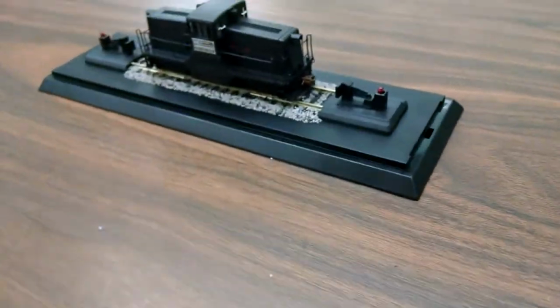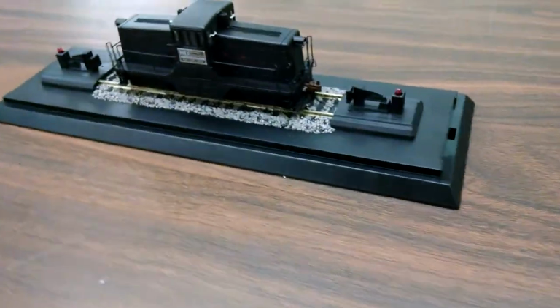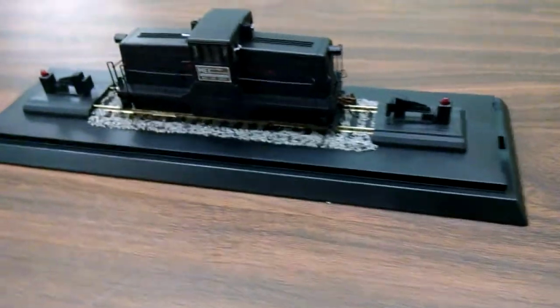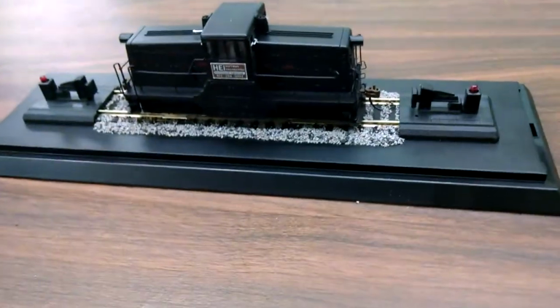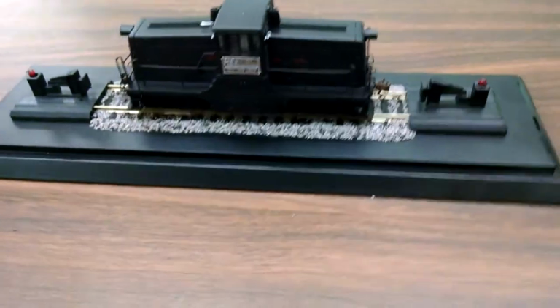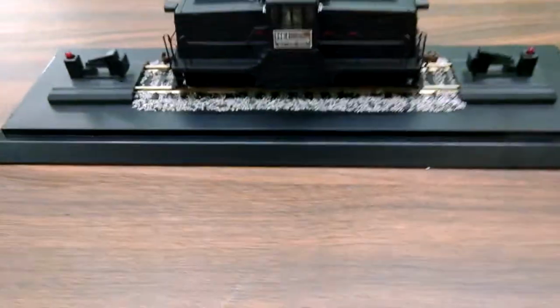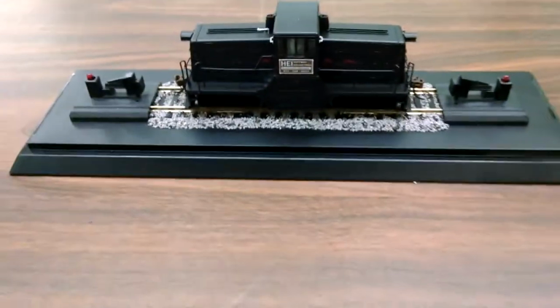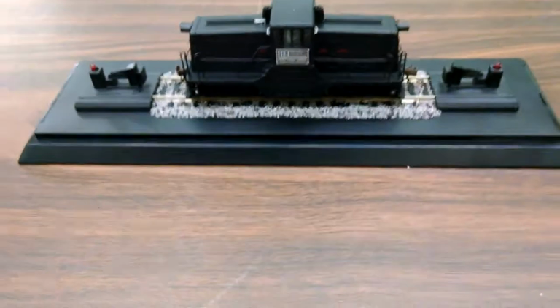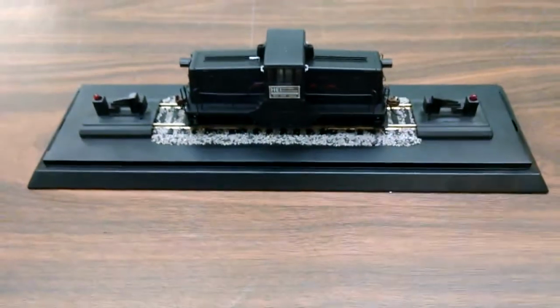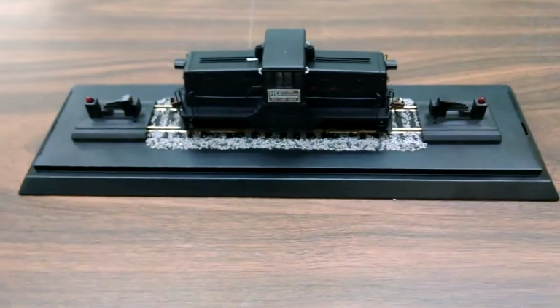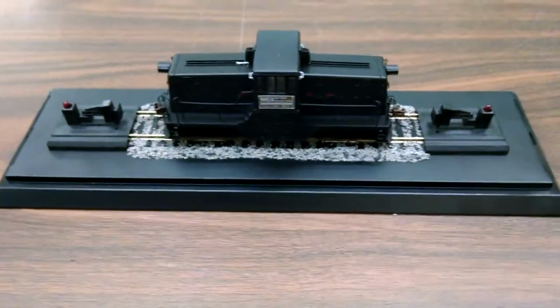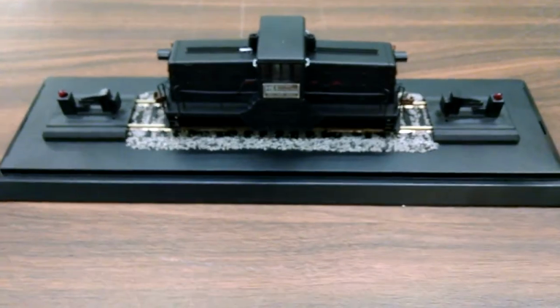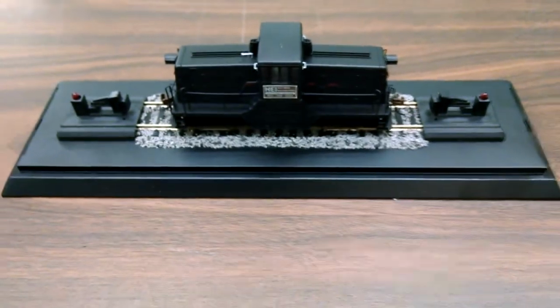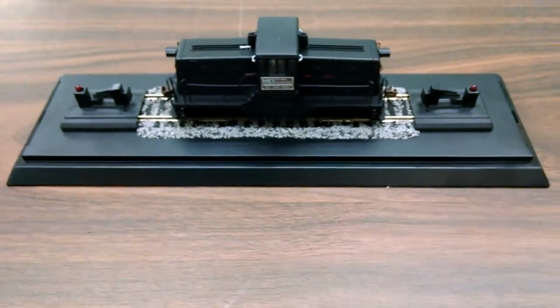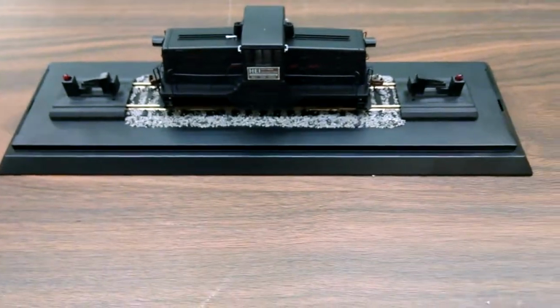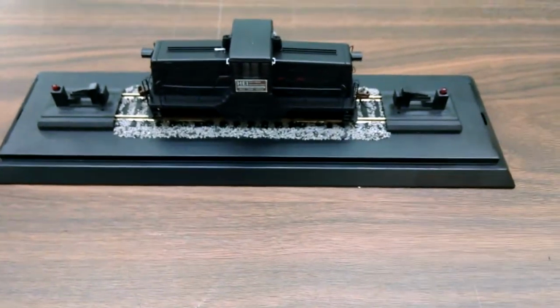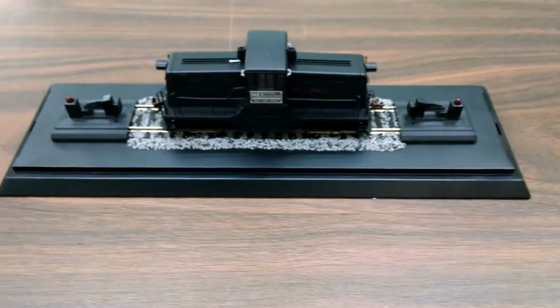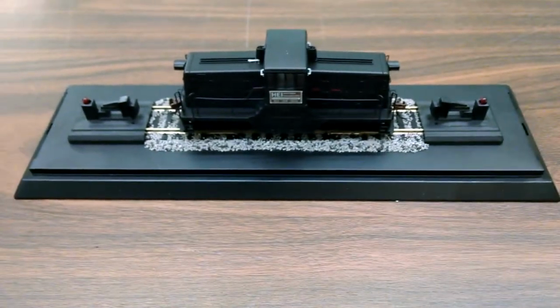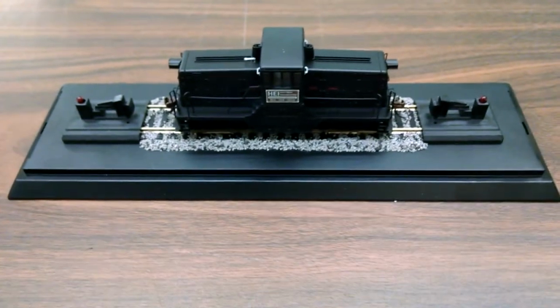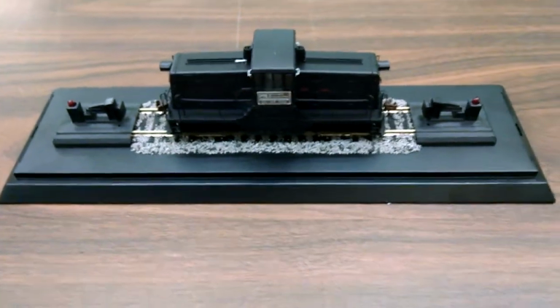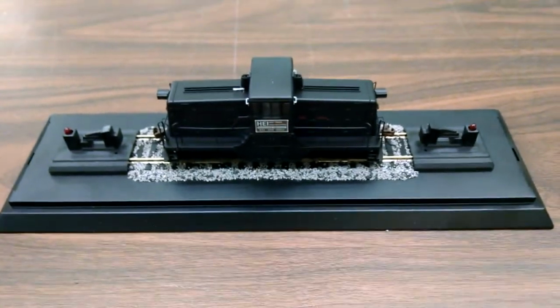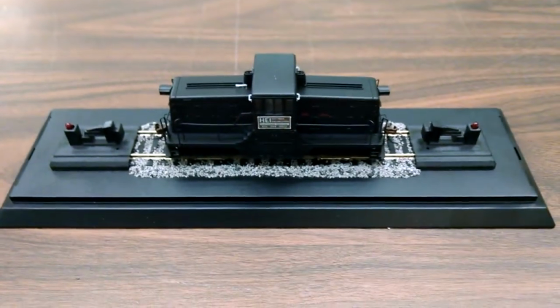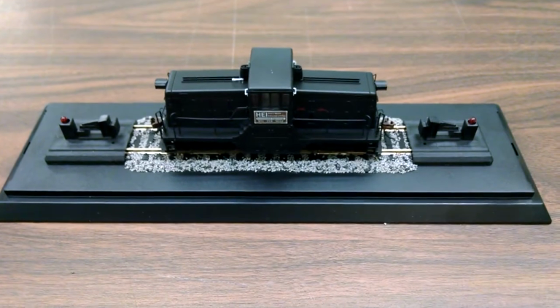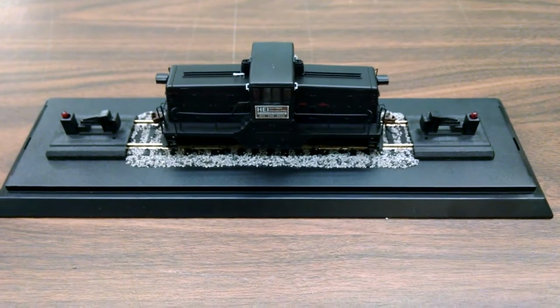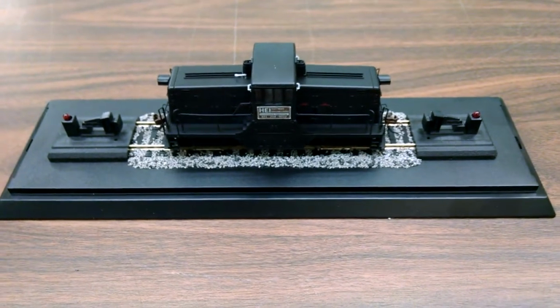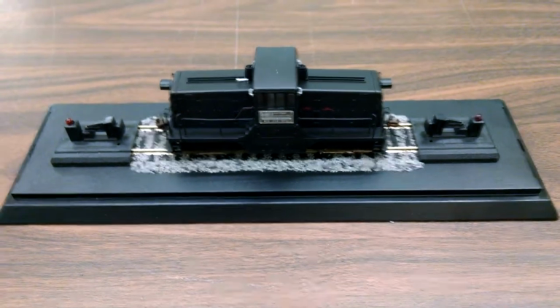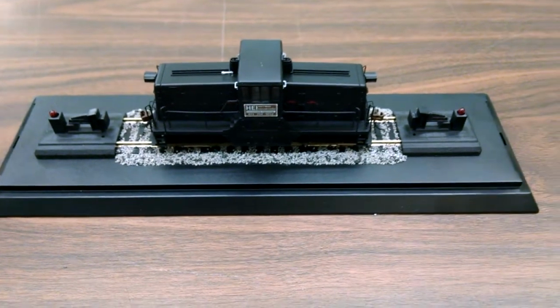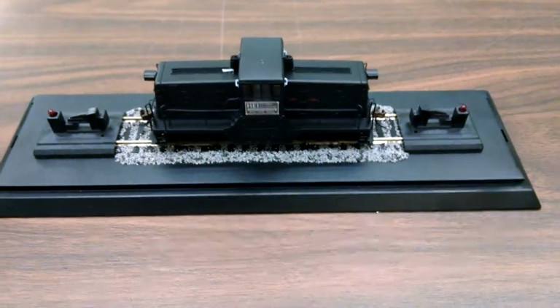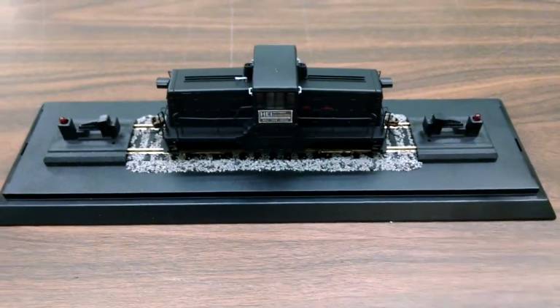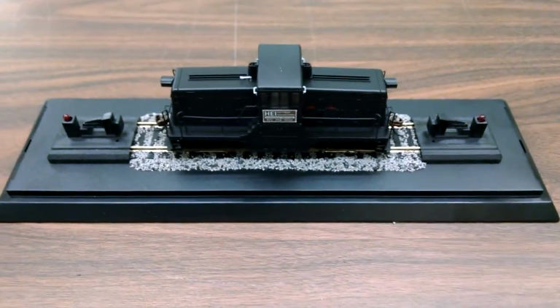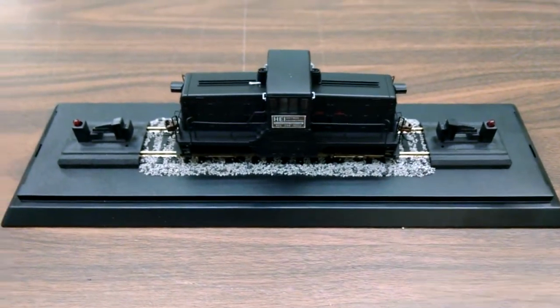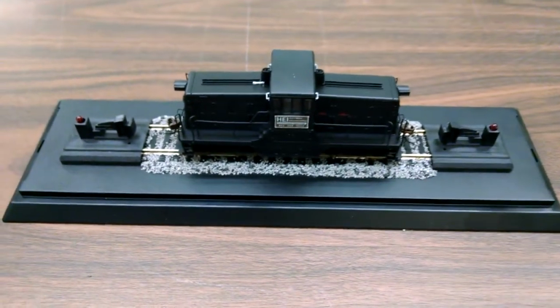Great present from son to father. Something you can keep in mind for your family members, anybody retiring that's into trains, or a co-worker. Another completed job at Hobbymasters.